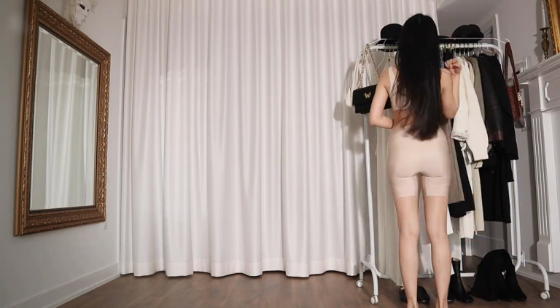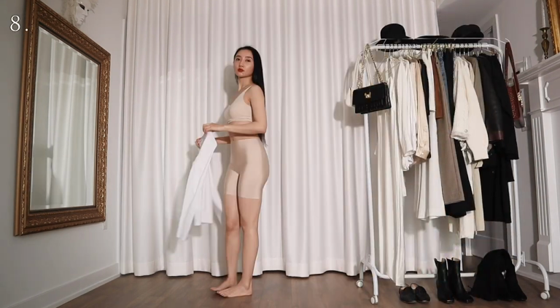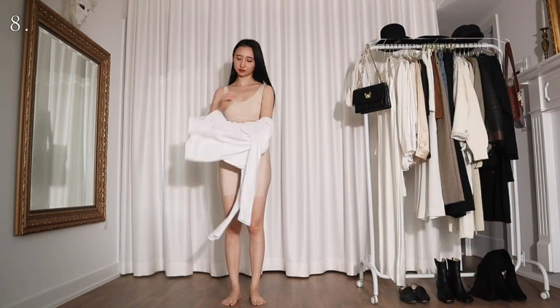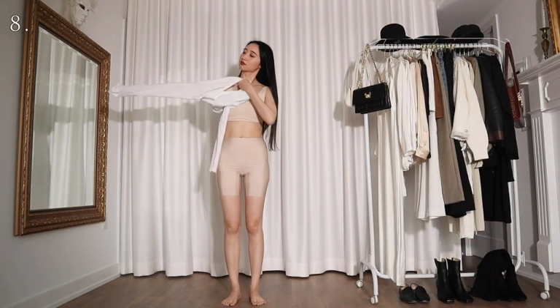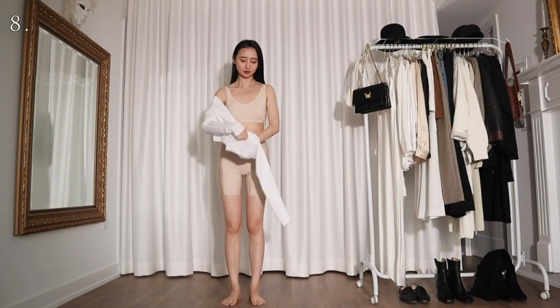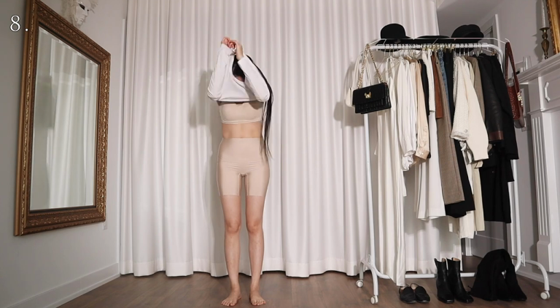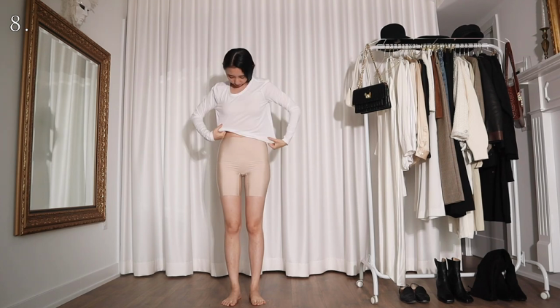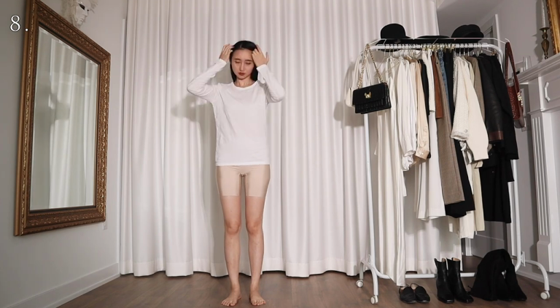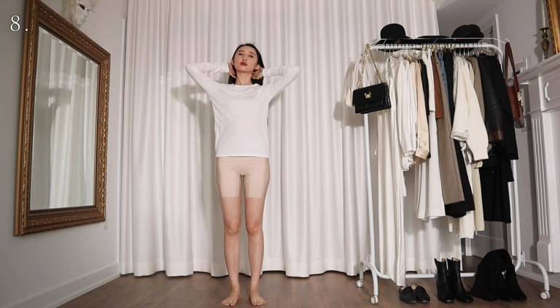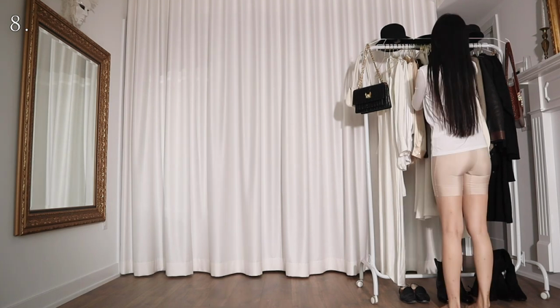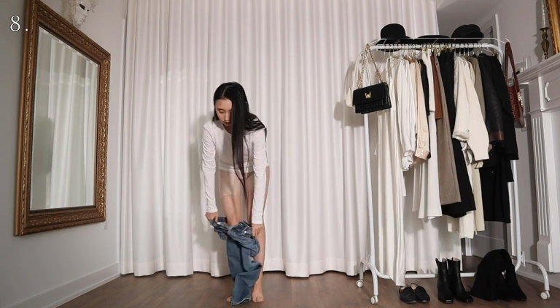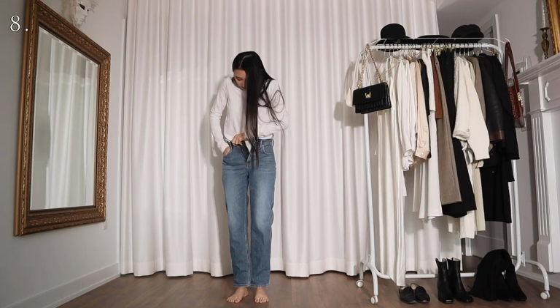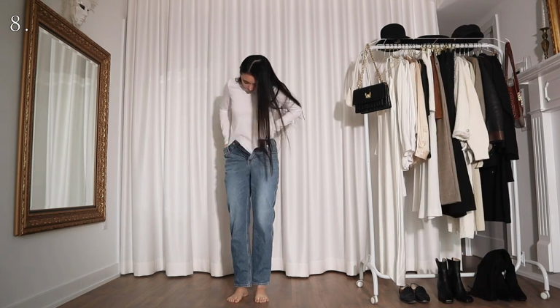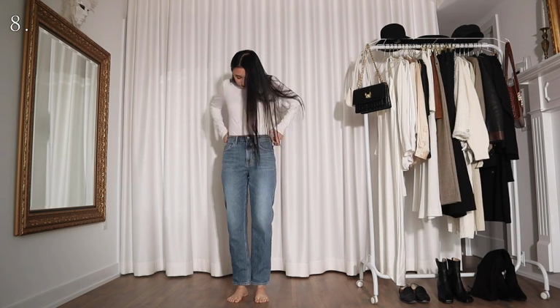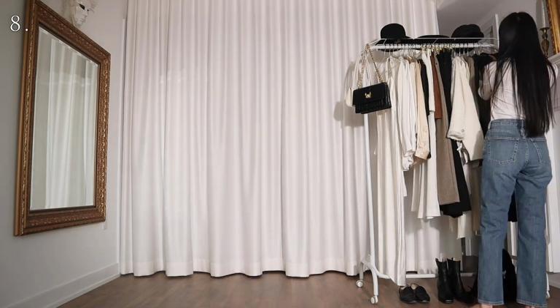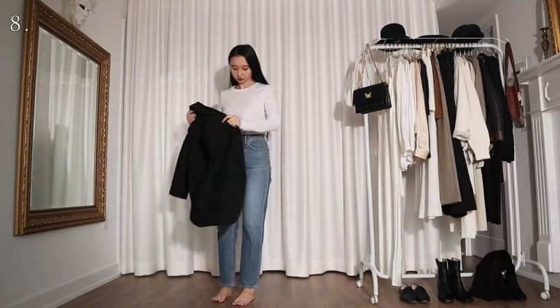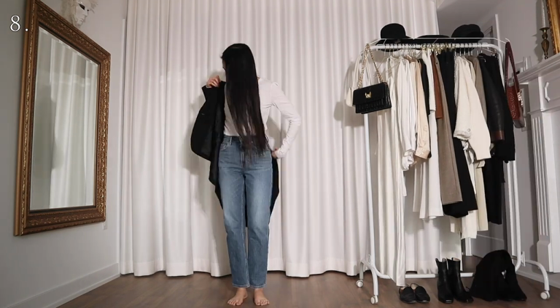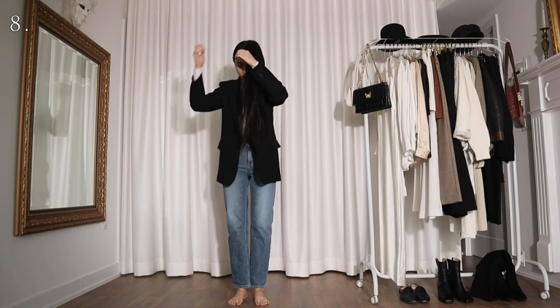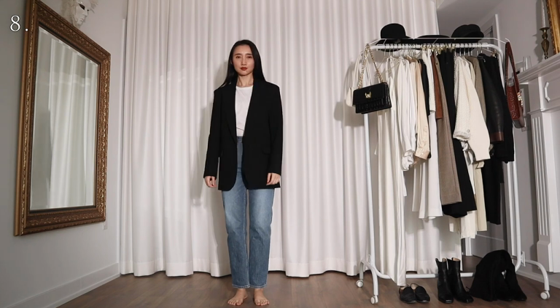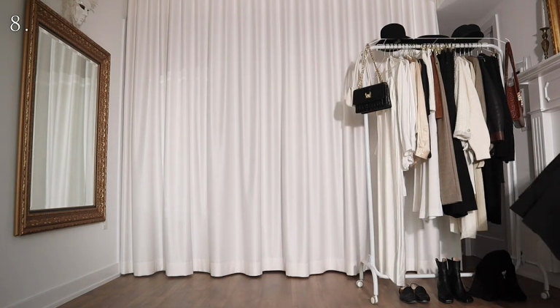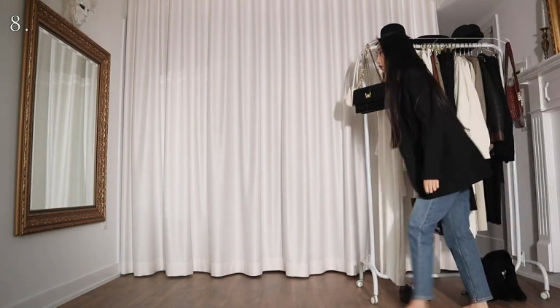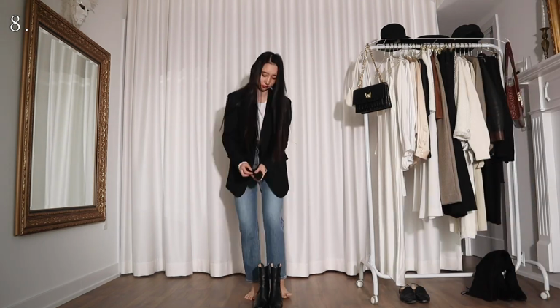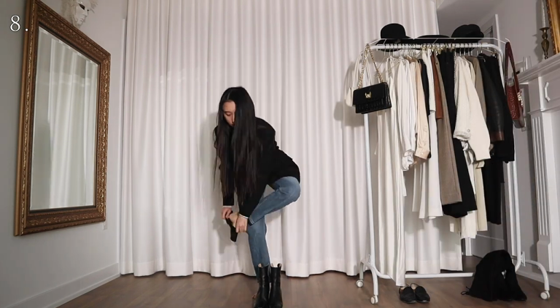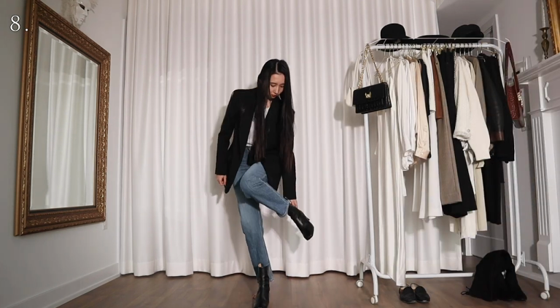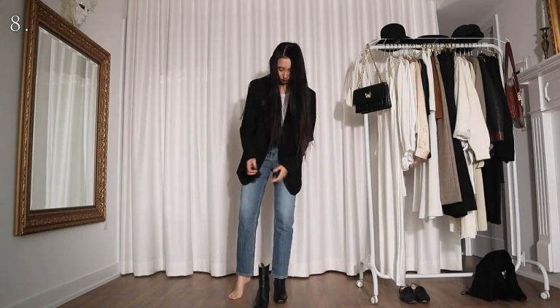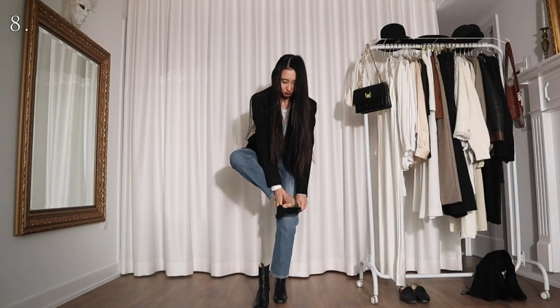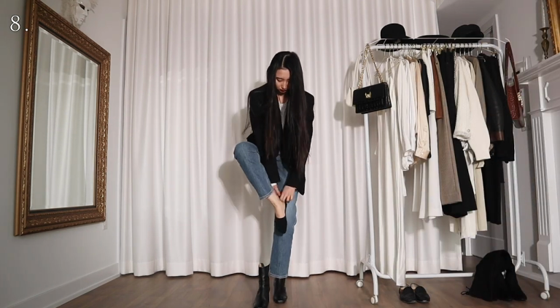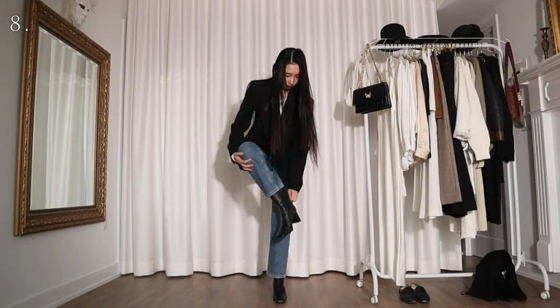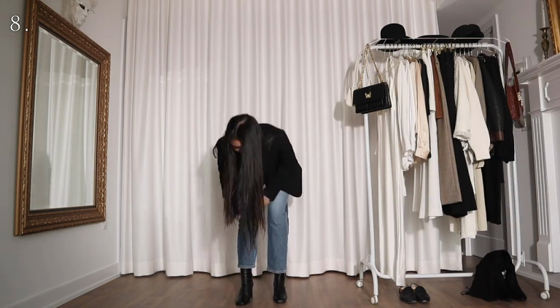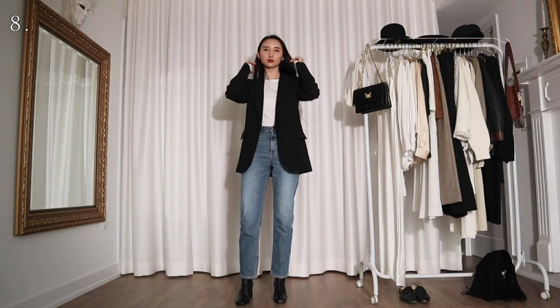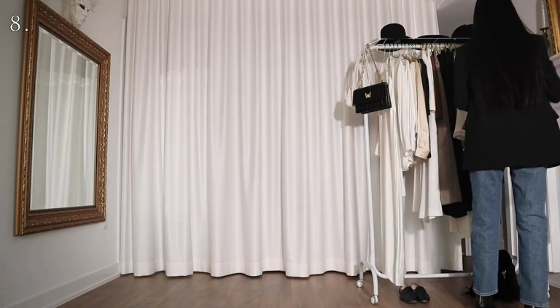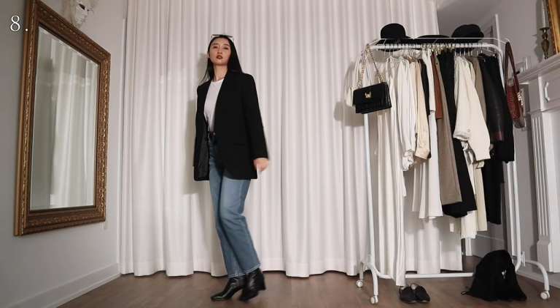For the next few looks I'll be using this basic white top. For this one I'm wearing it with a pair of blue jeans and an oversized black blazer. This is such a classic combination, and by the way I am now impersonating Julia Roberts in Pretty Woman.